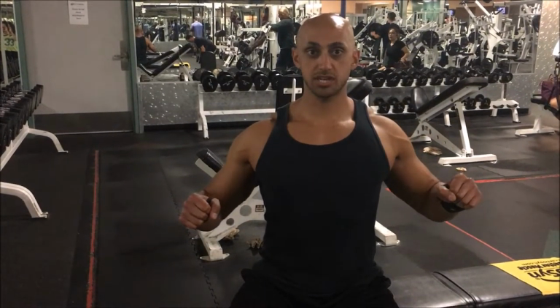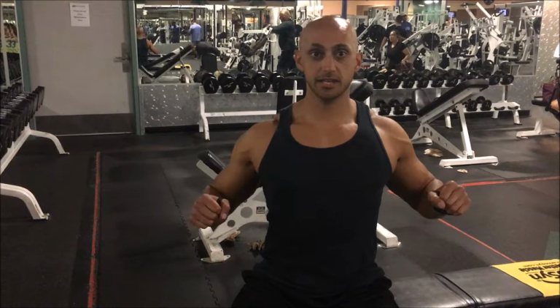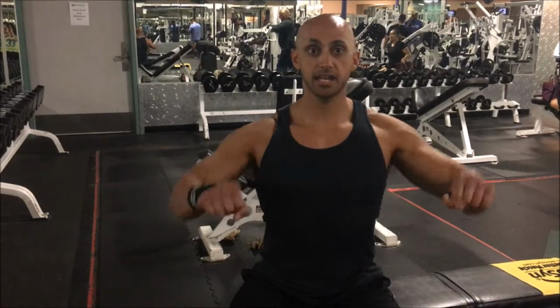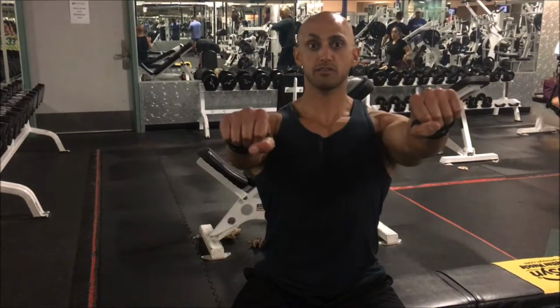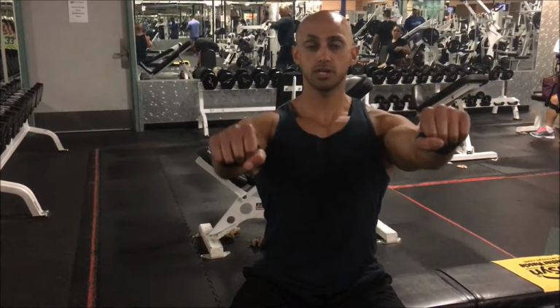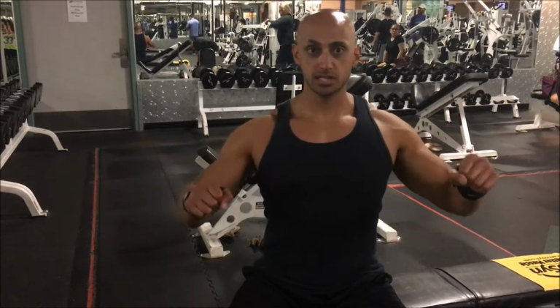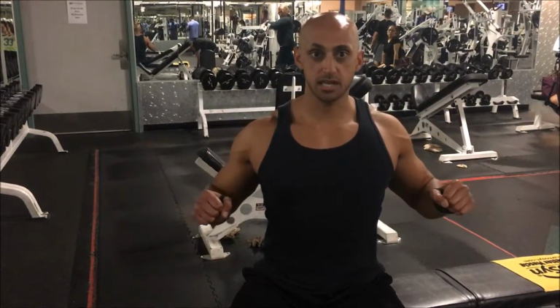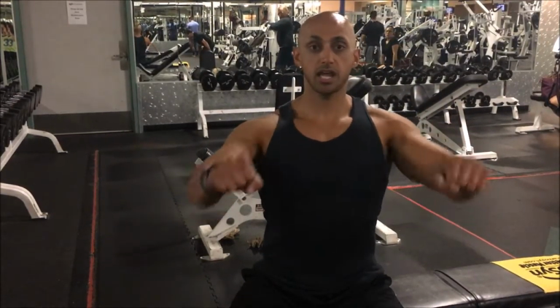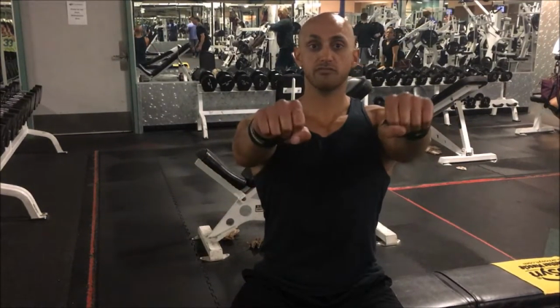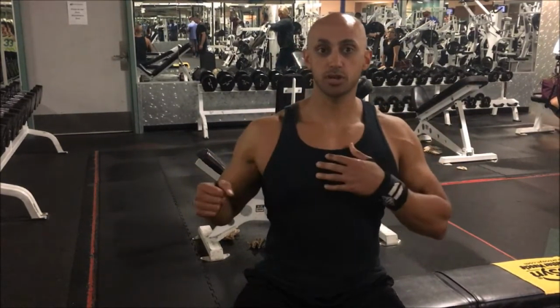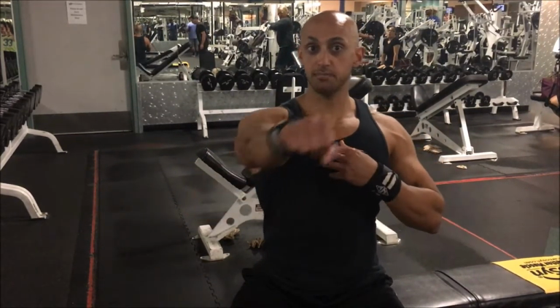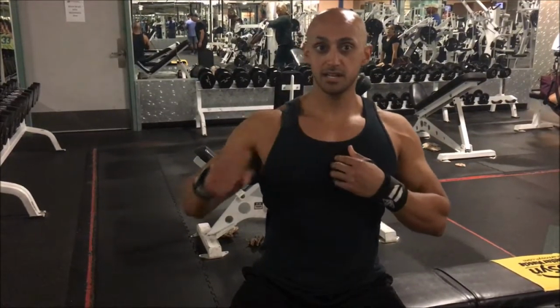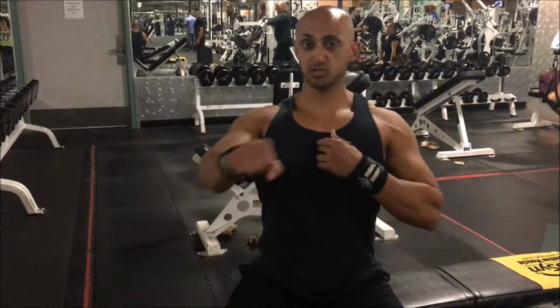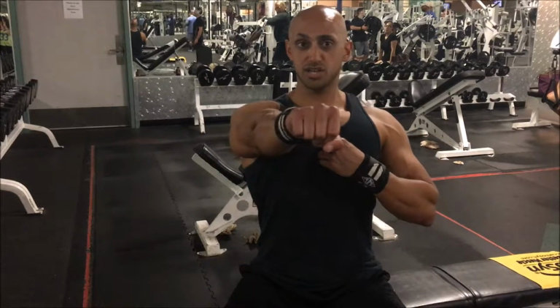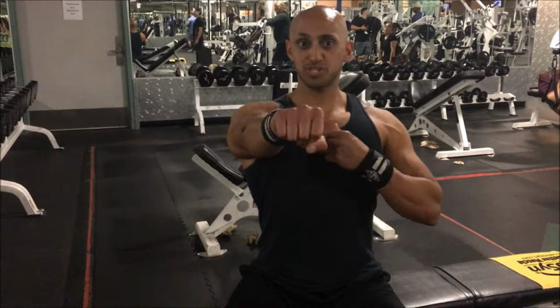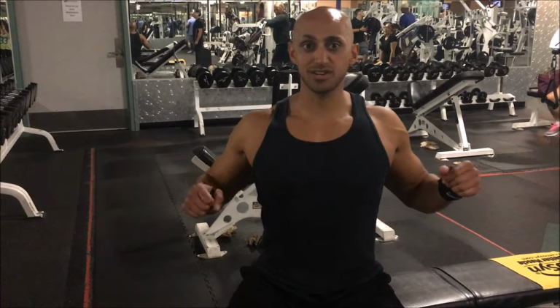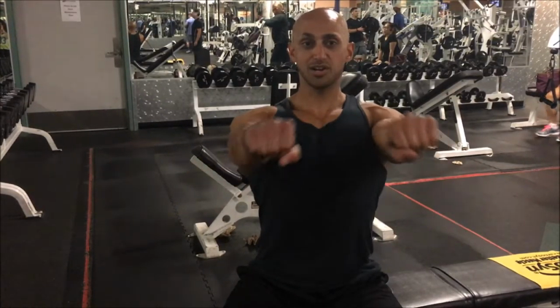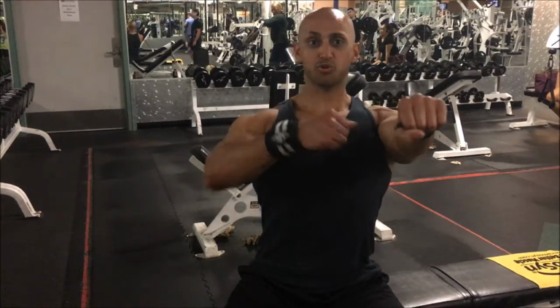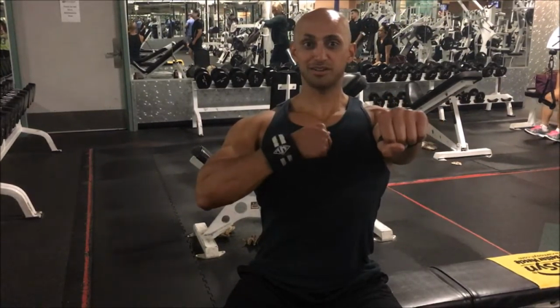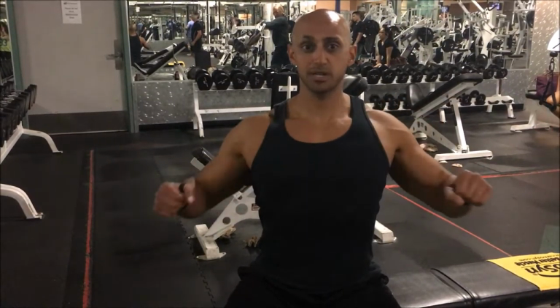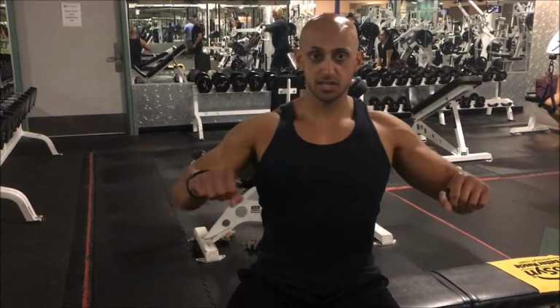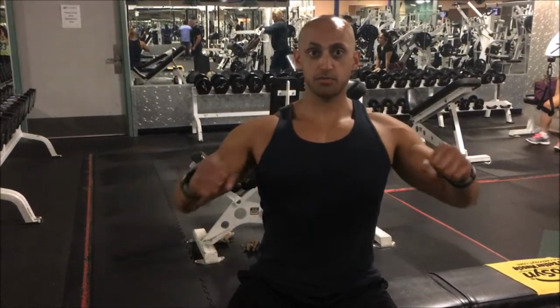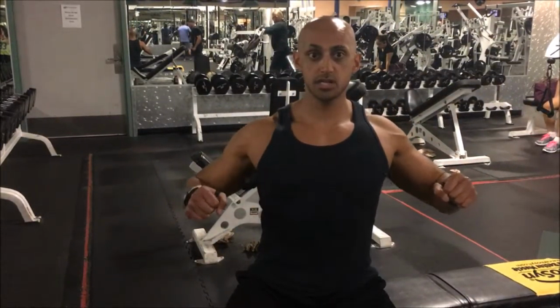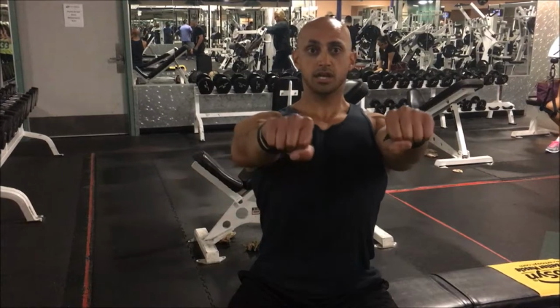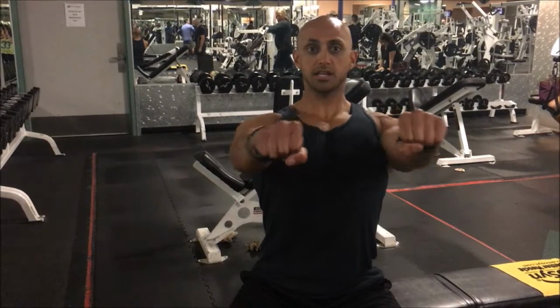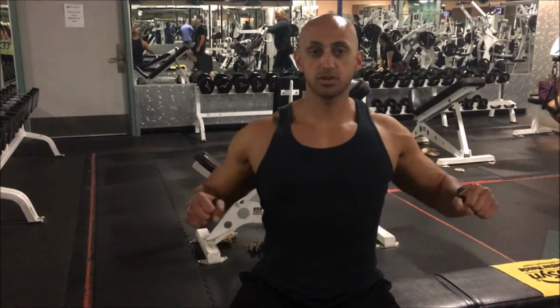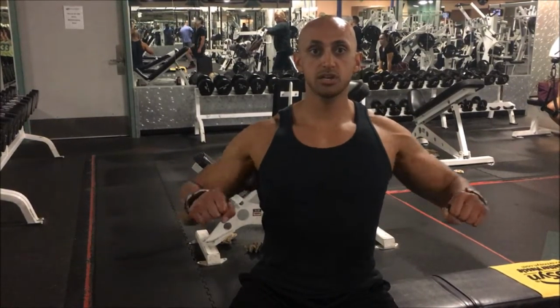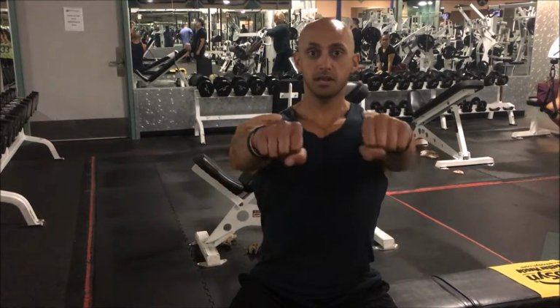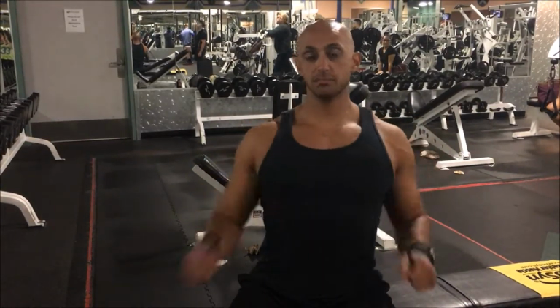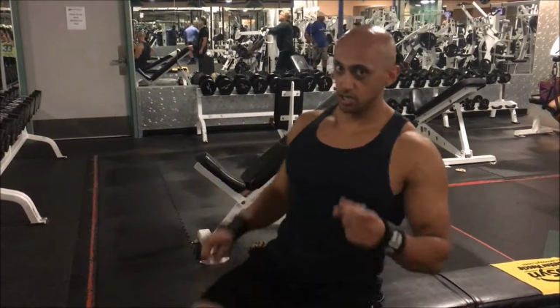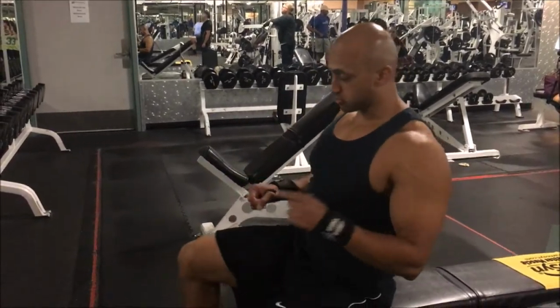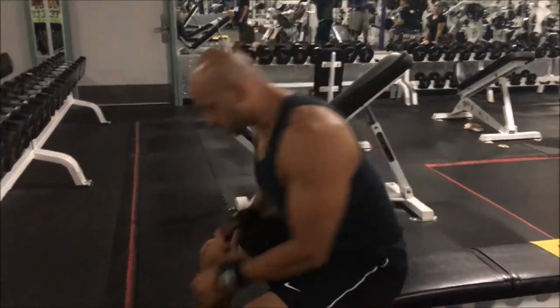Tucking in and exploding forward. We want to try and meet — I'm trying to squeeze a walnut or a grape right in between my chest. So I'm here, meeting in the middle, meeting in the middle.